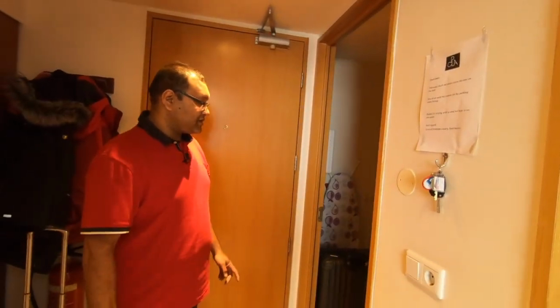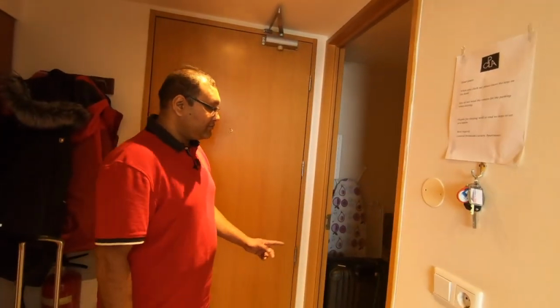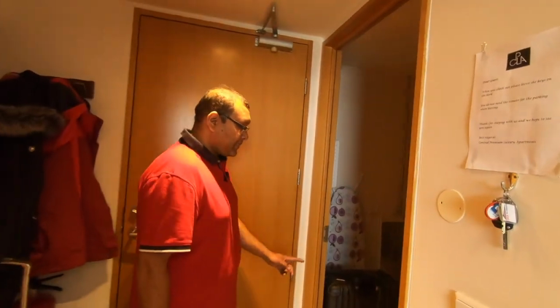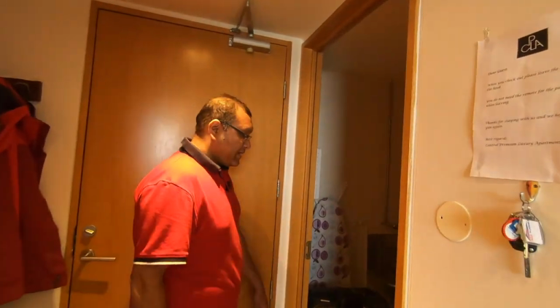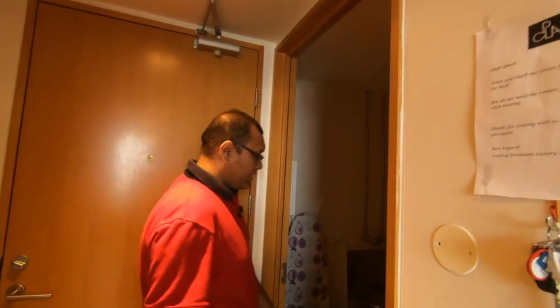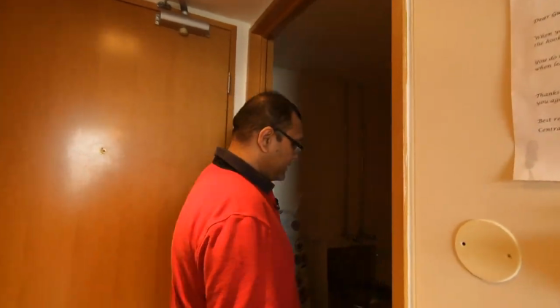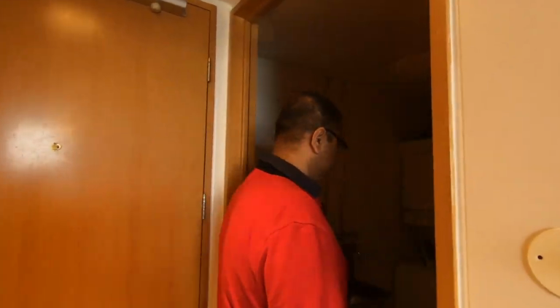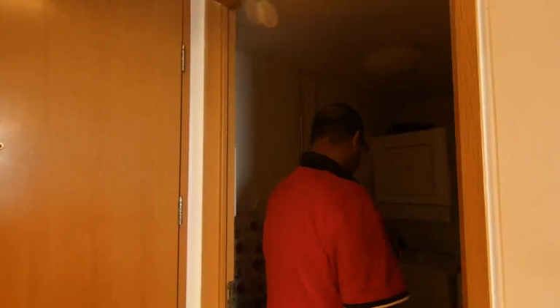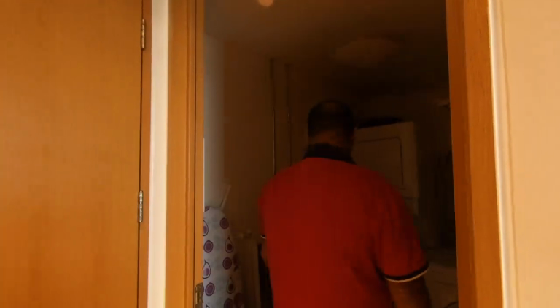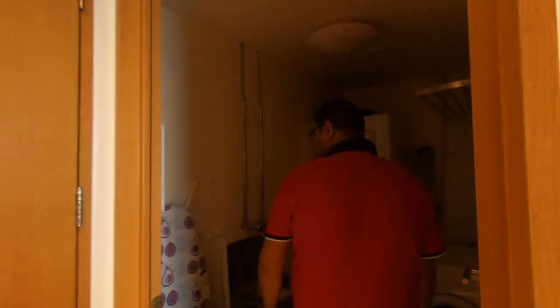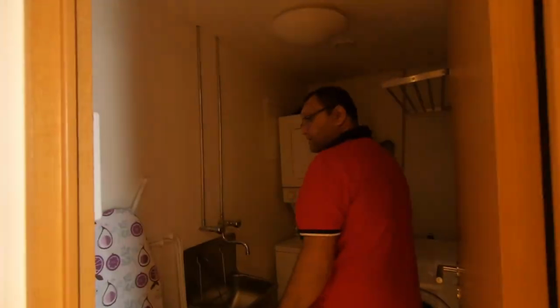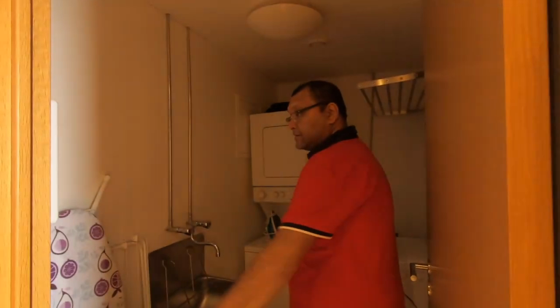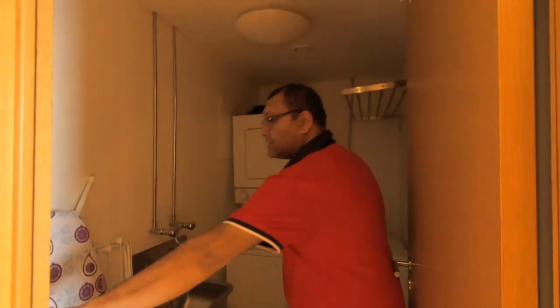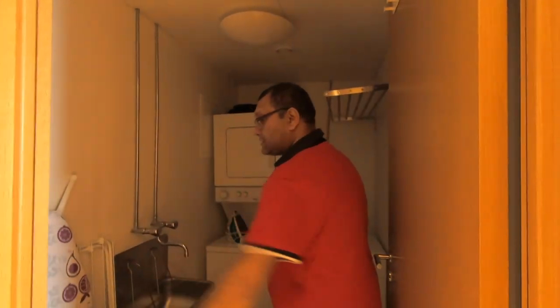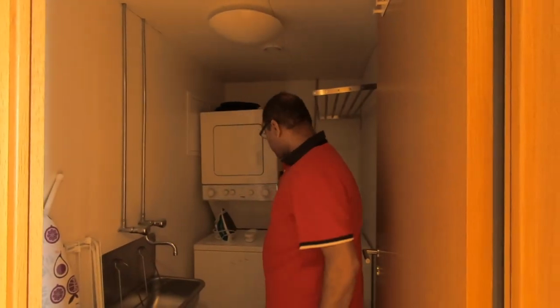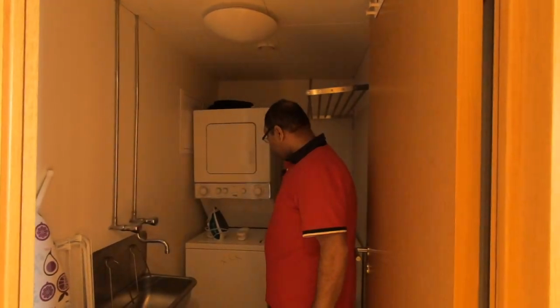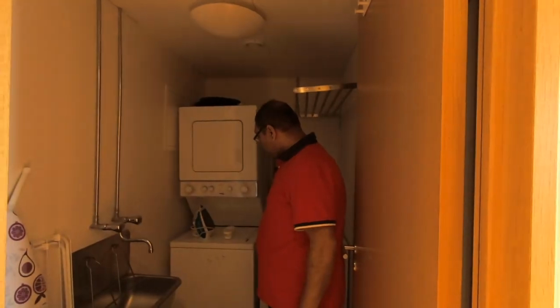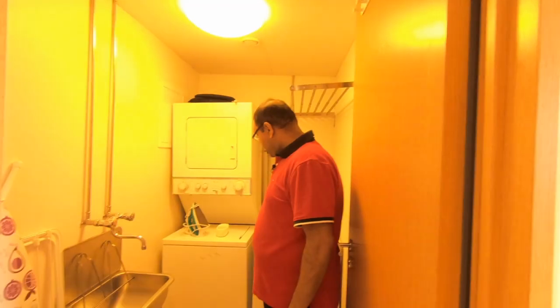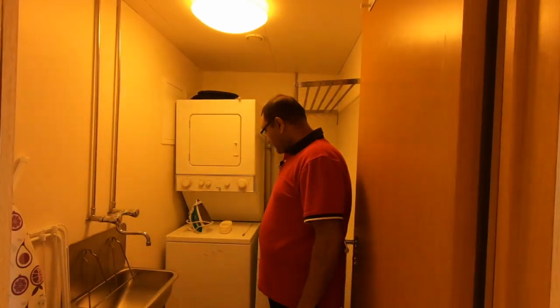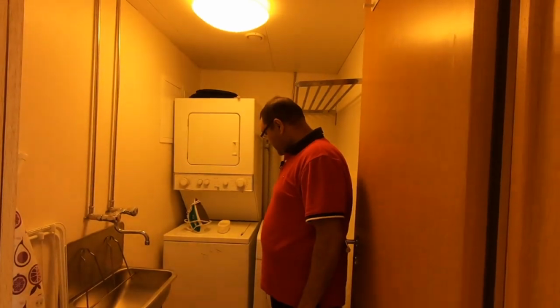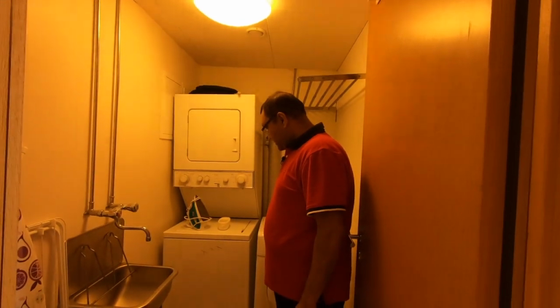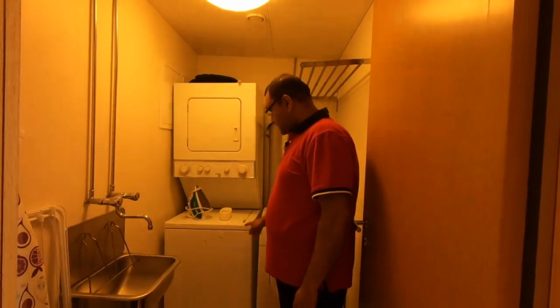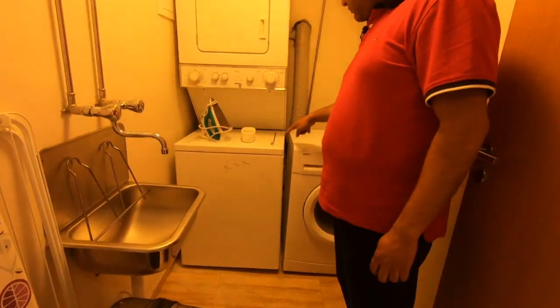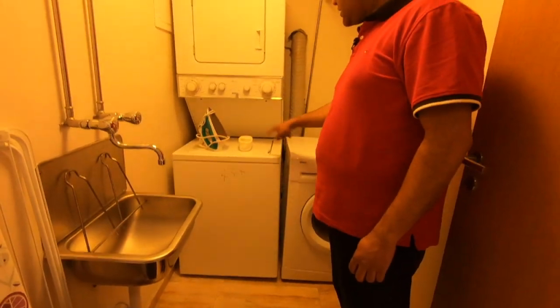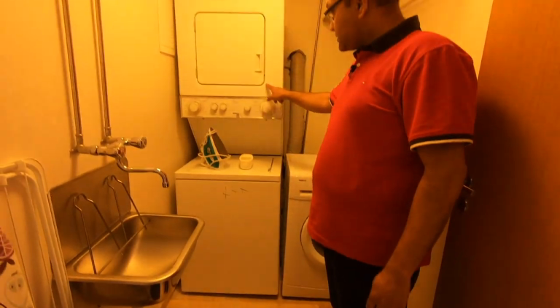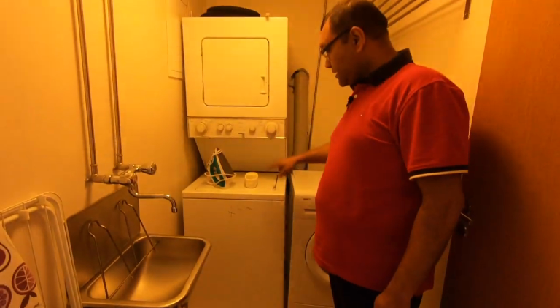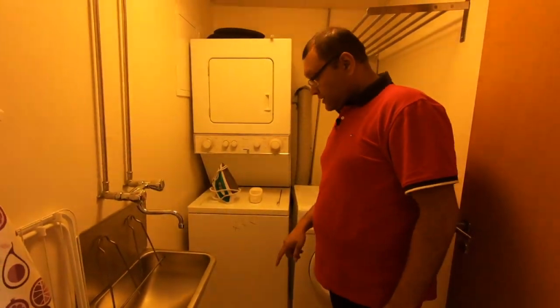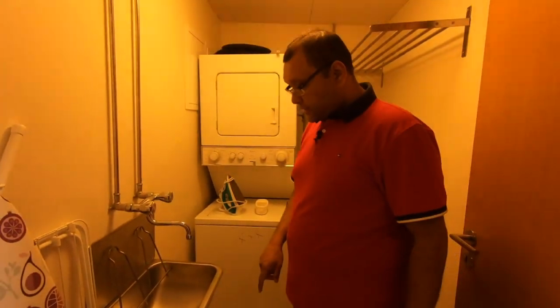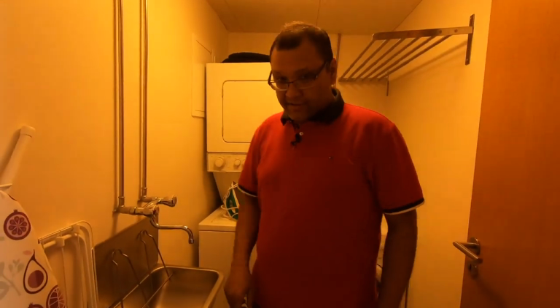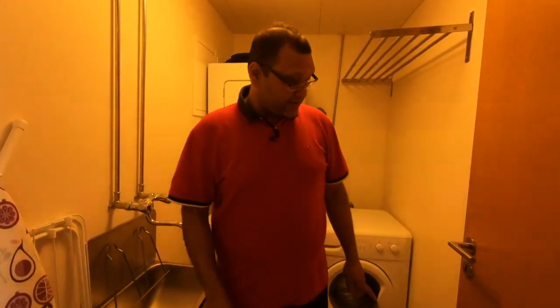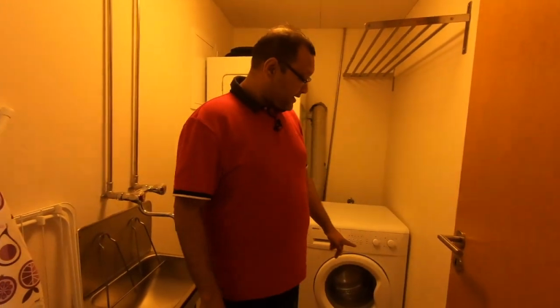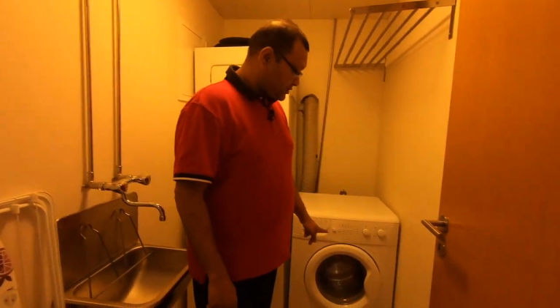If you want to wash something, you can also use the washer room. This is the washer room area — it has a washer, and there is also a second washer.